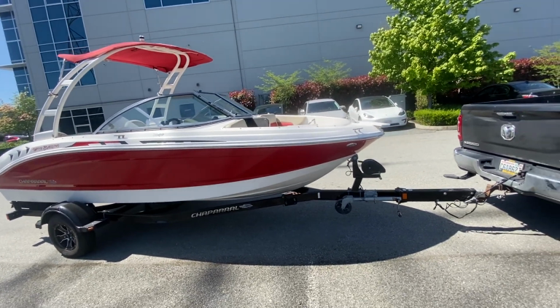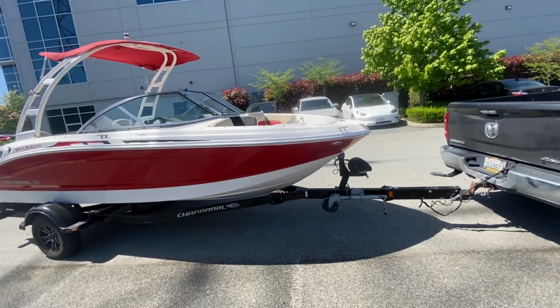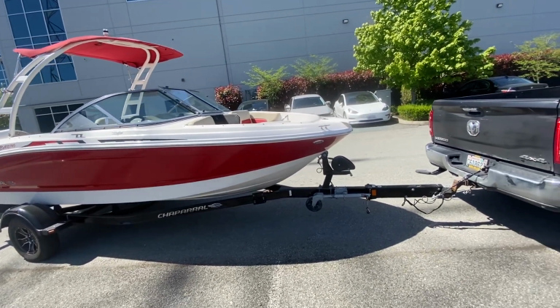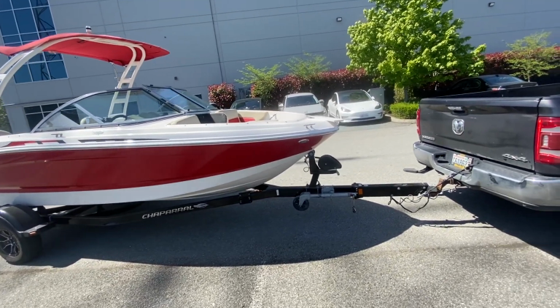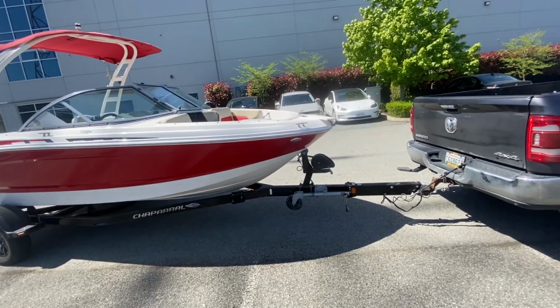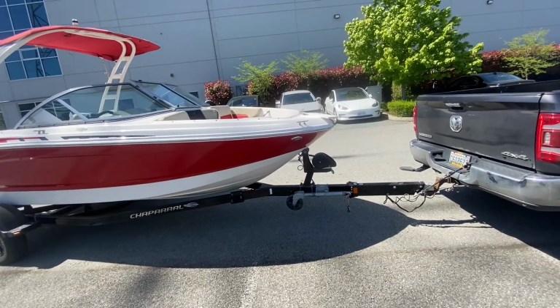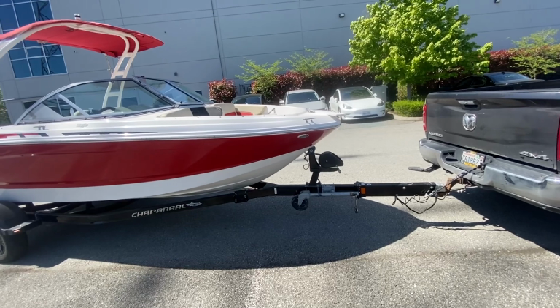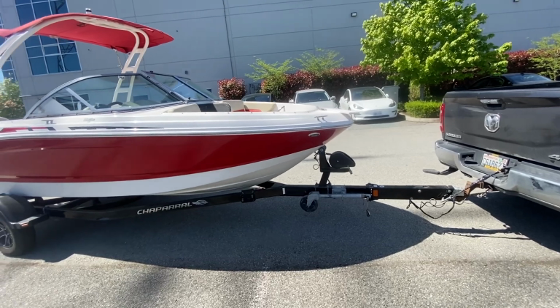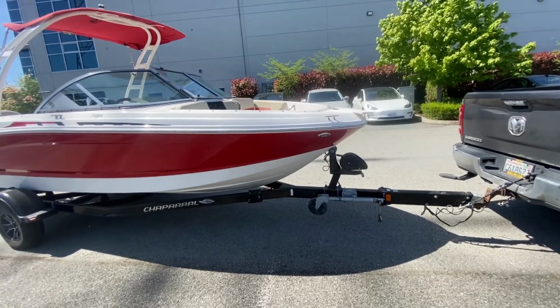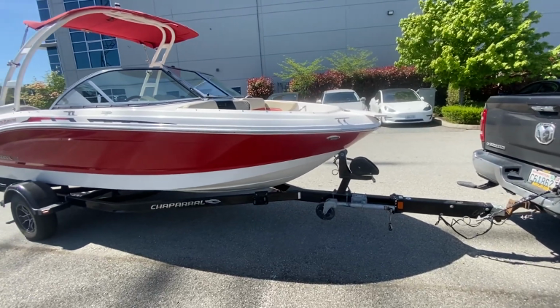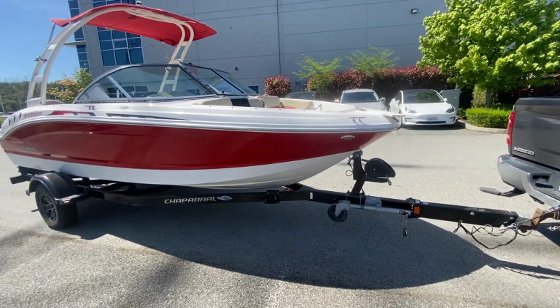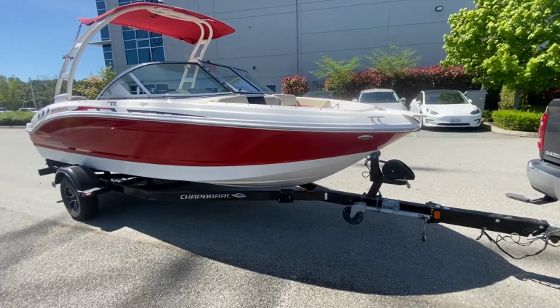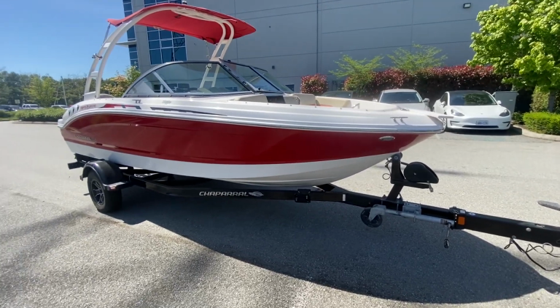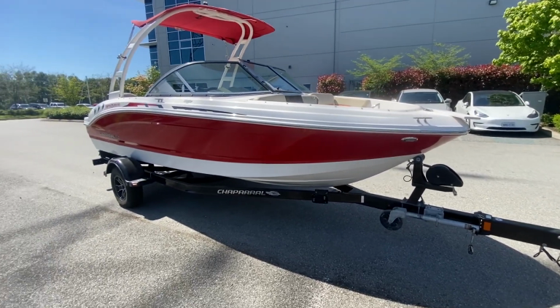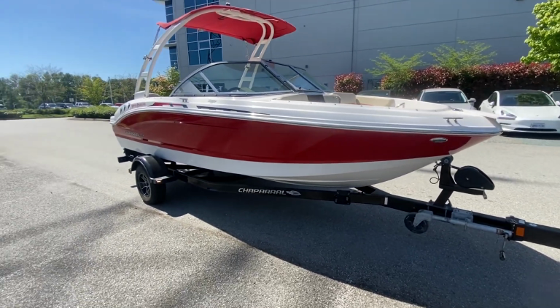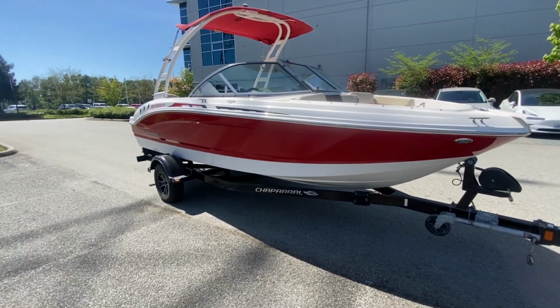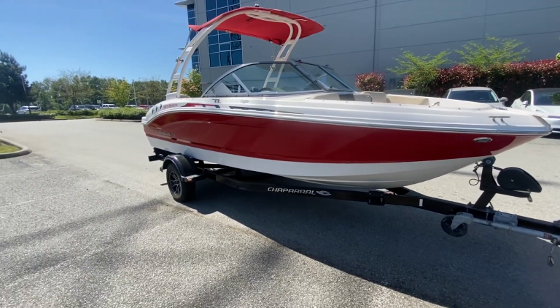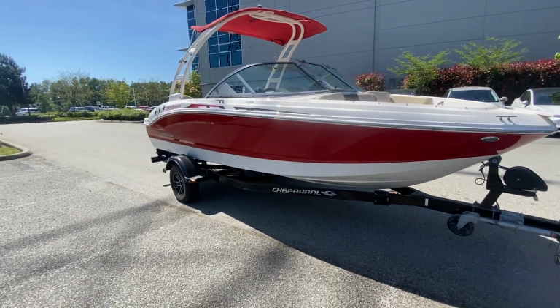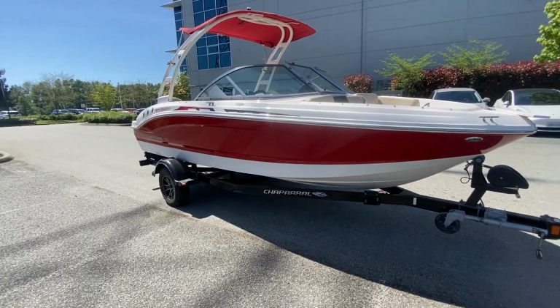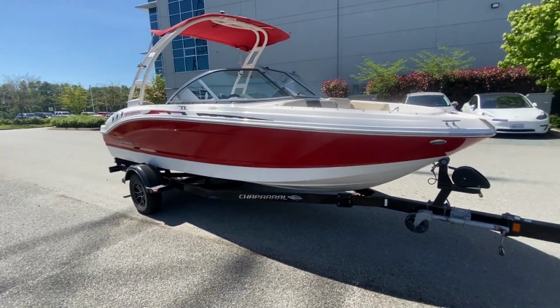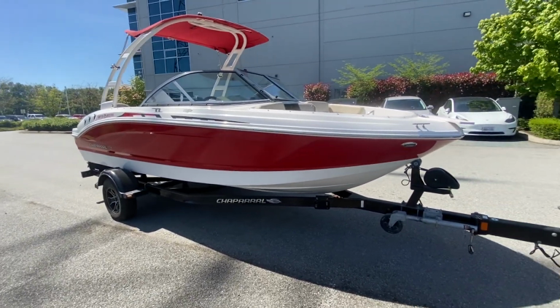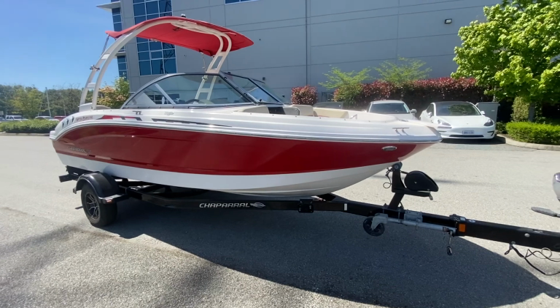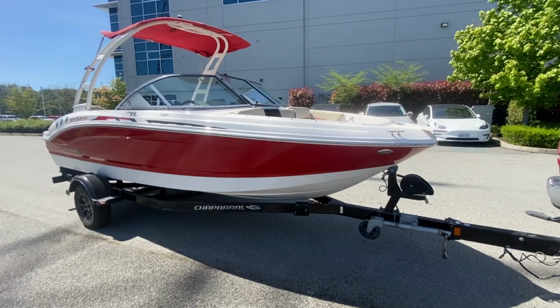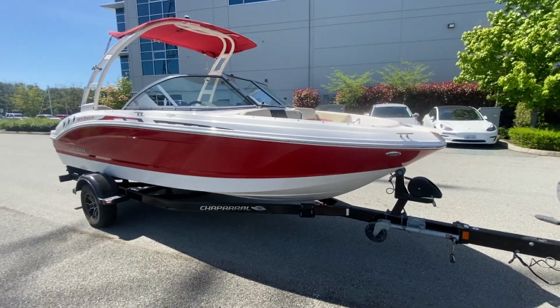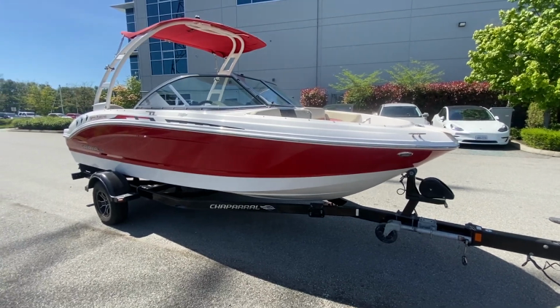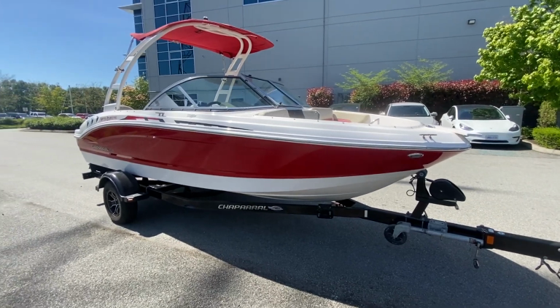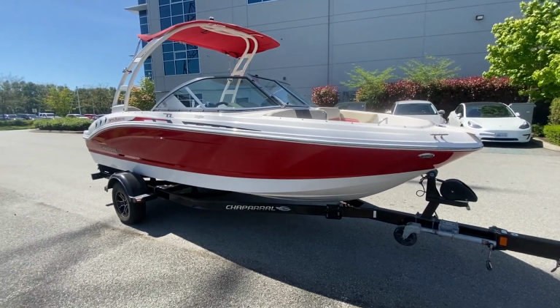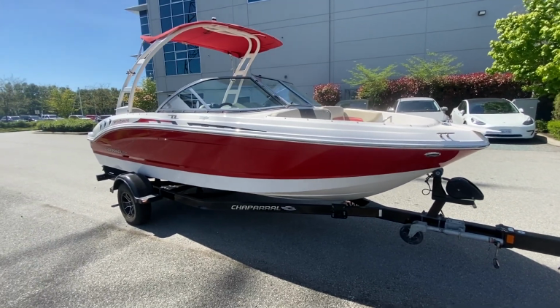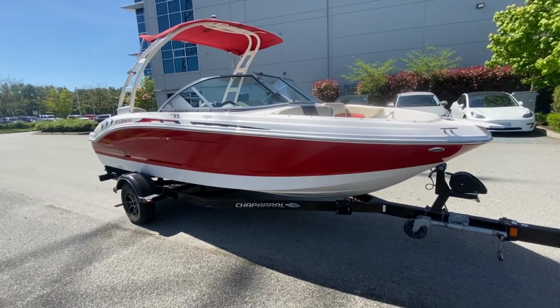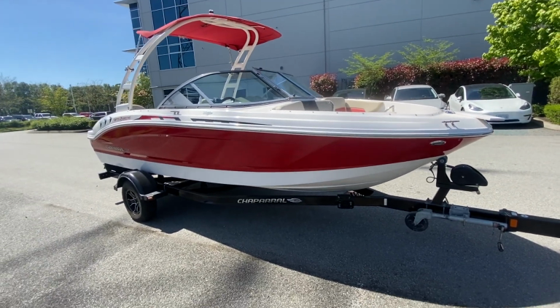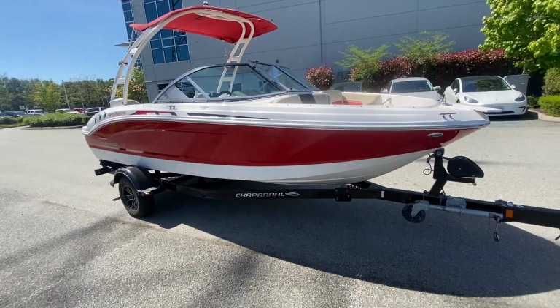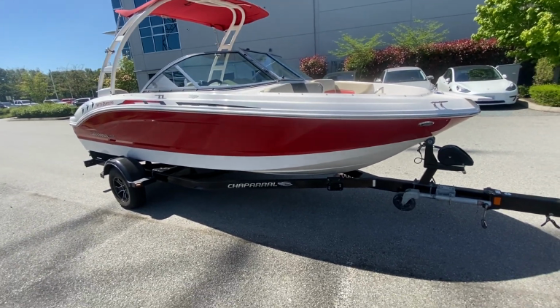Comes with the trailer — it's a Chaparral trailer, probably a Caravan trailer underneath it with custom mag wheels. It's in beautiful shape. The hull's in beautiful shape. The boat absolutely glows.